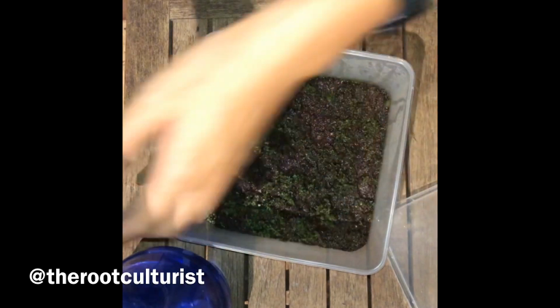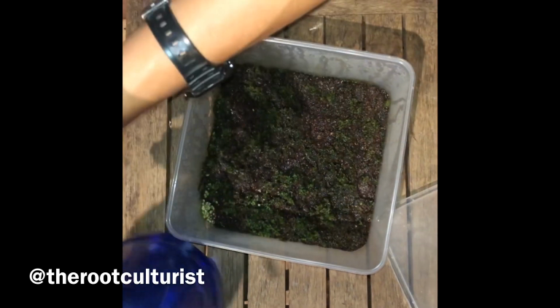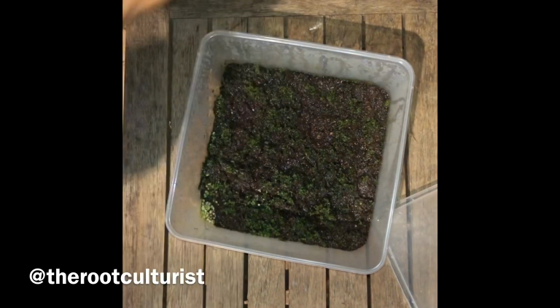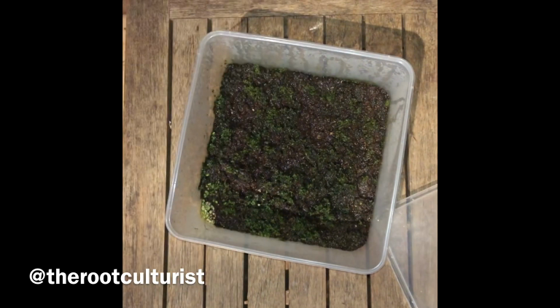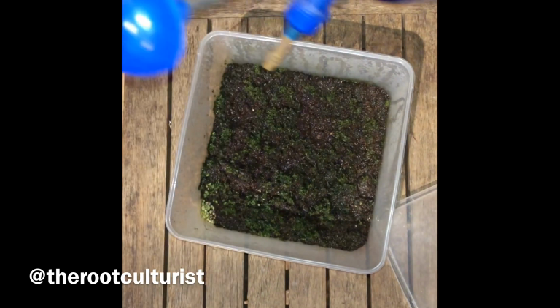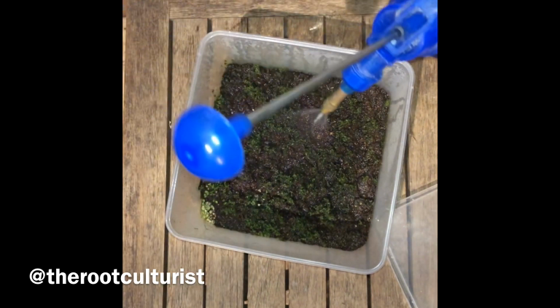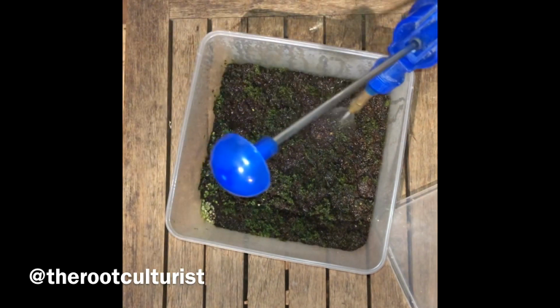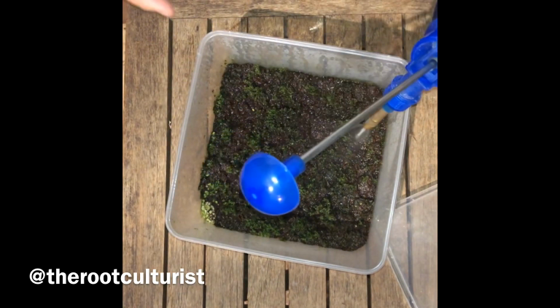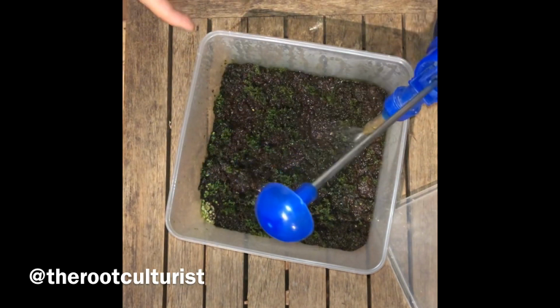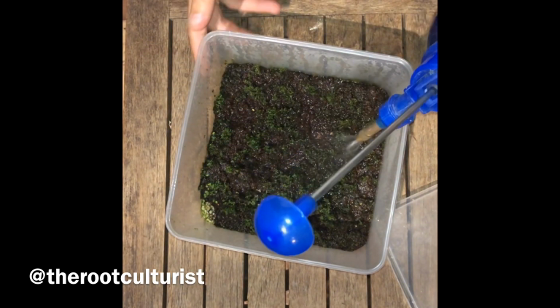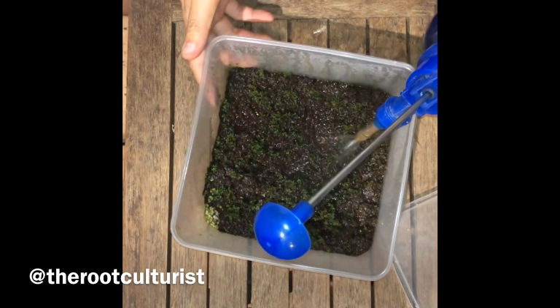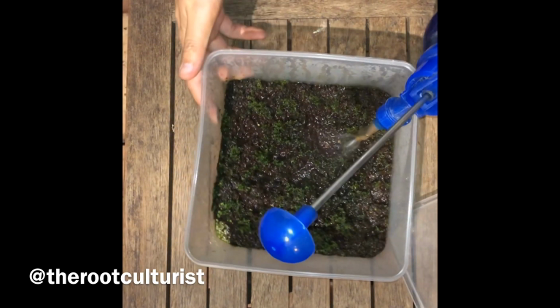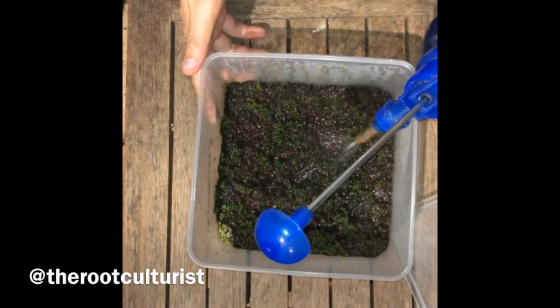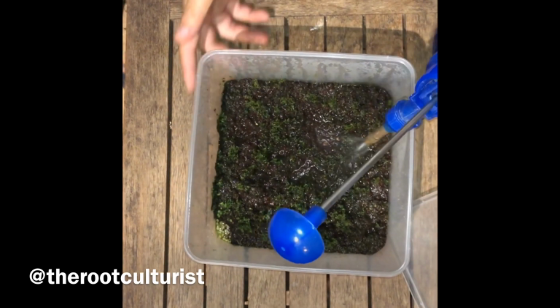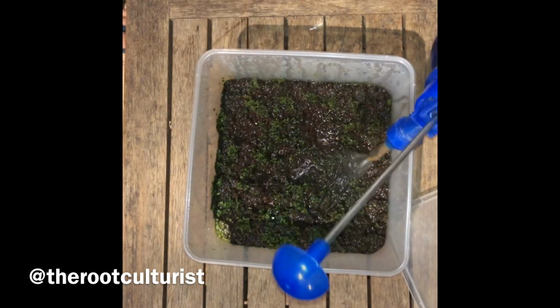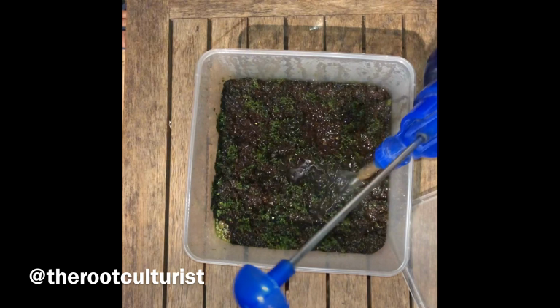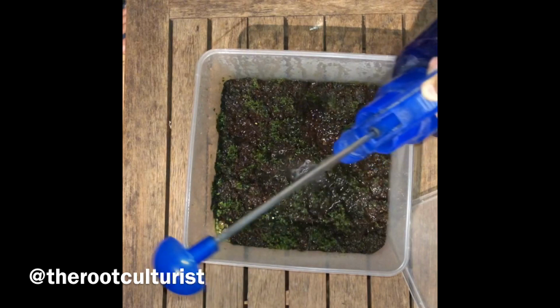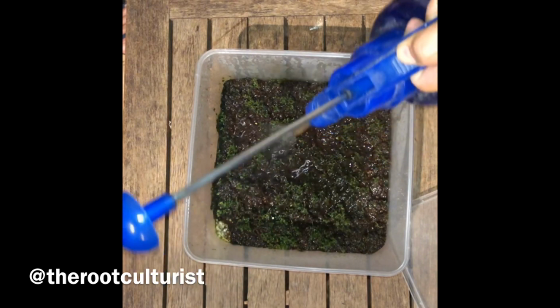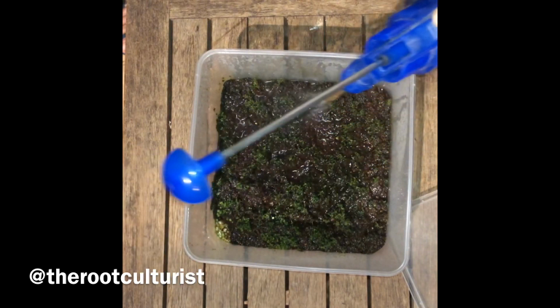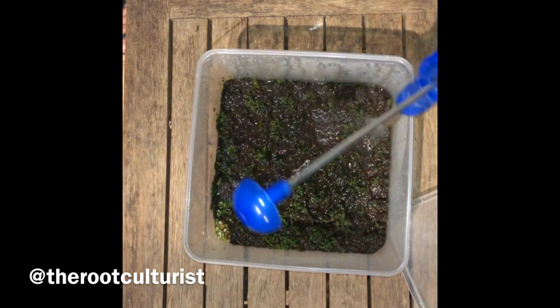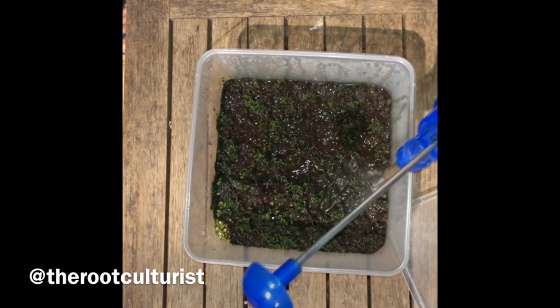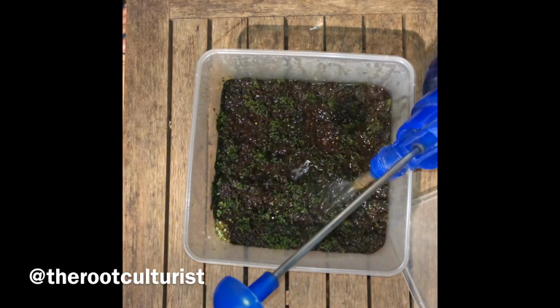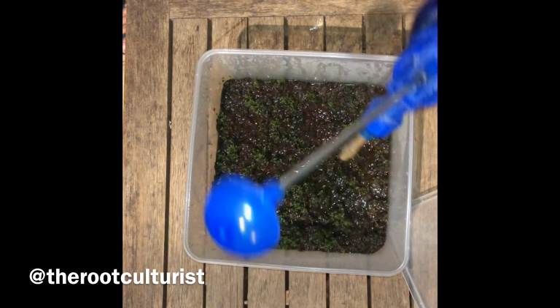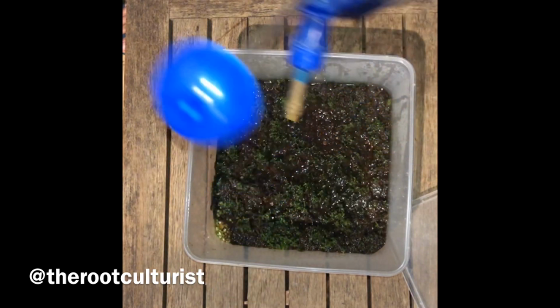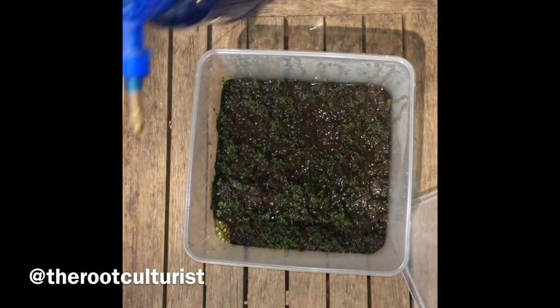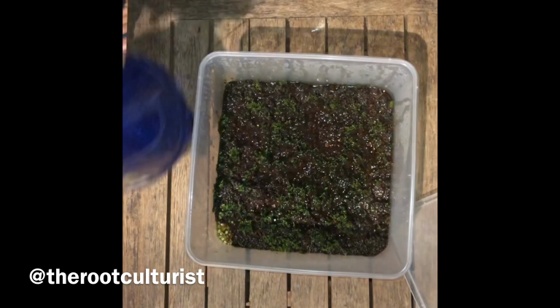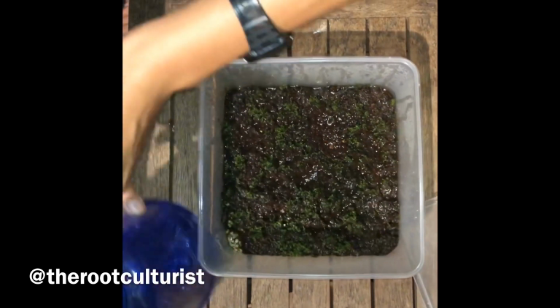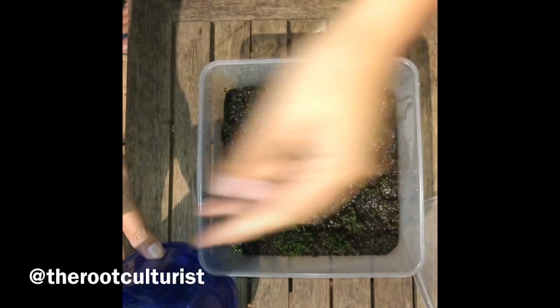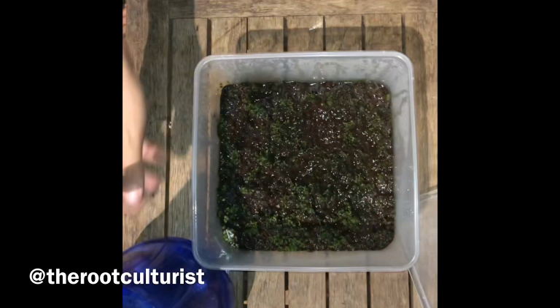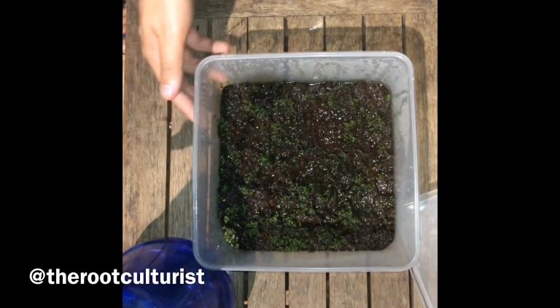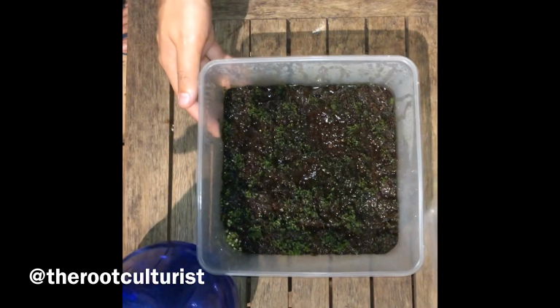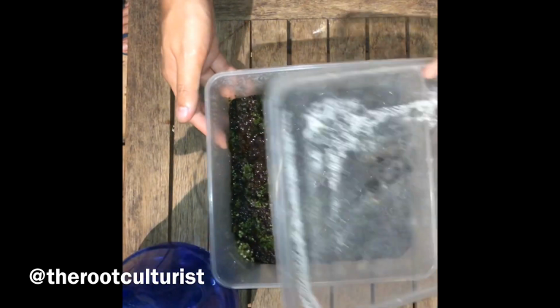We will do the weekly spray. This consists of either water or a fertilized mixture, and this is just a light spray. What you don't want to do is to drown the prothallae.